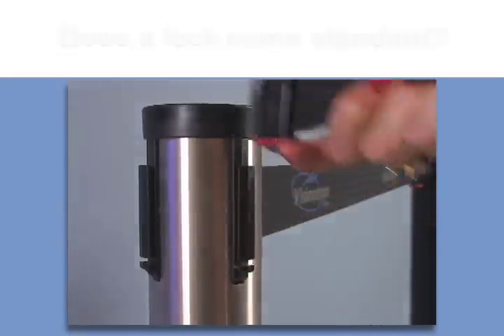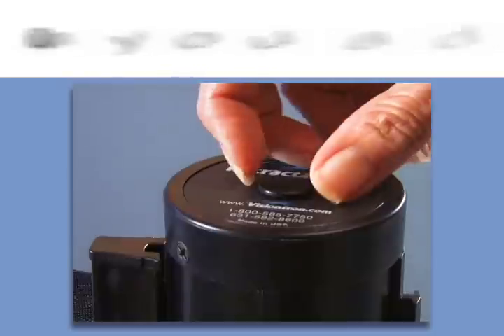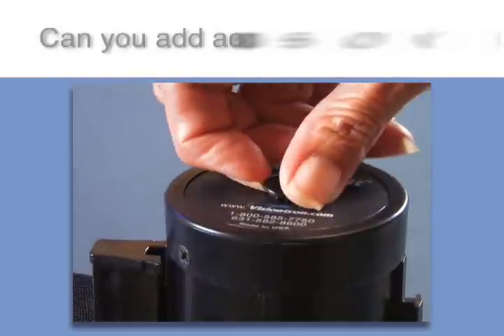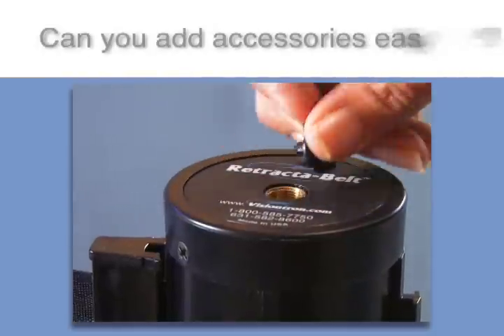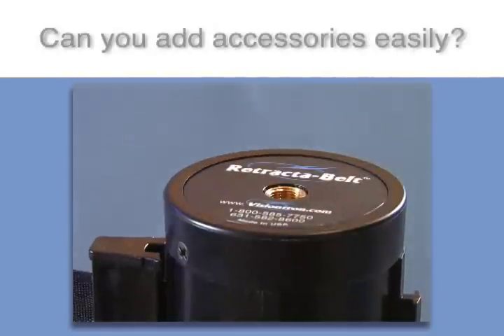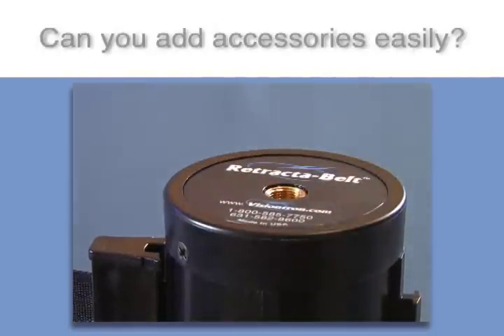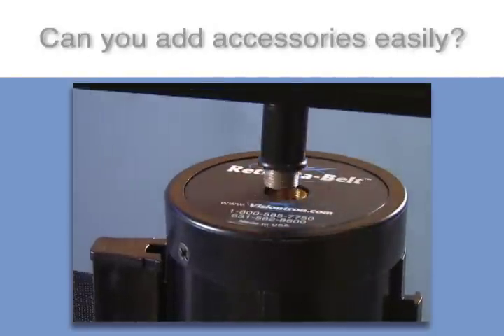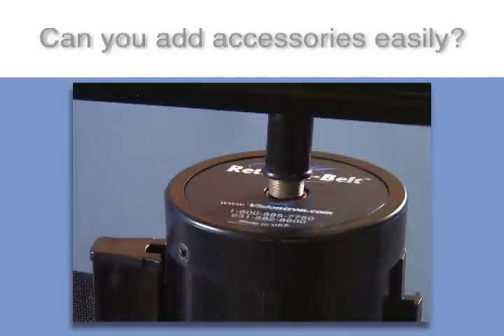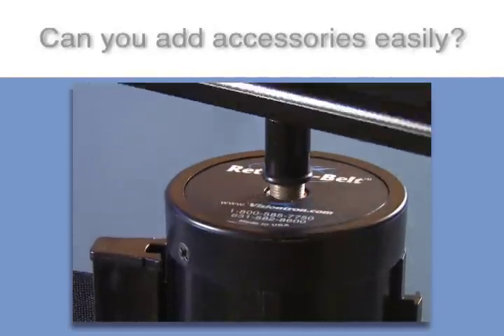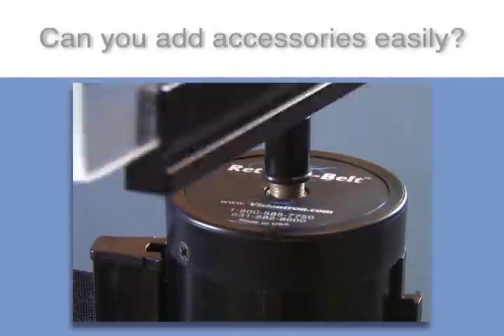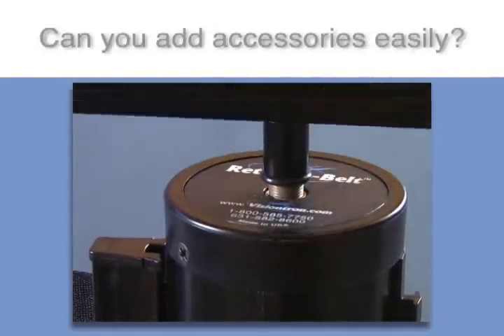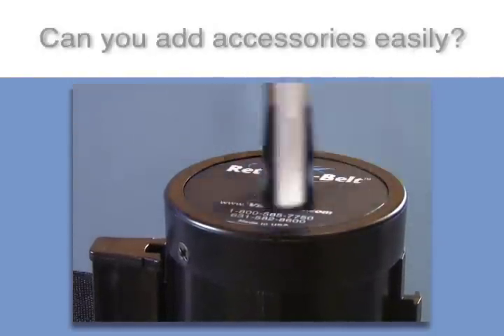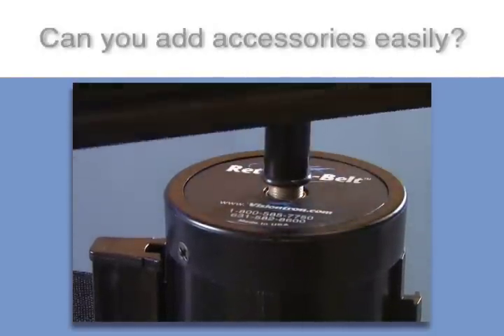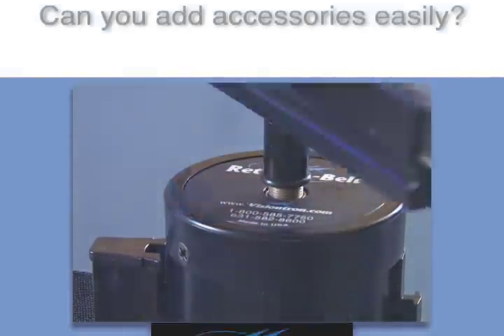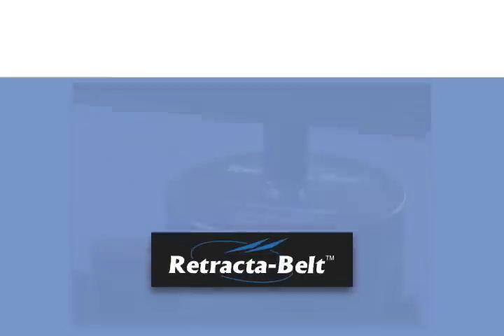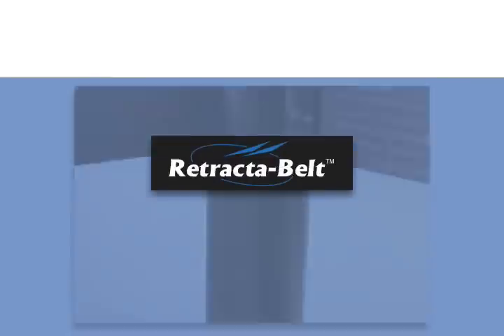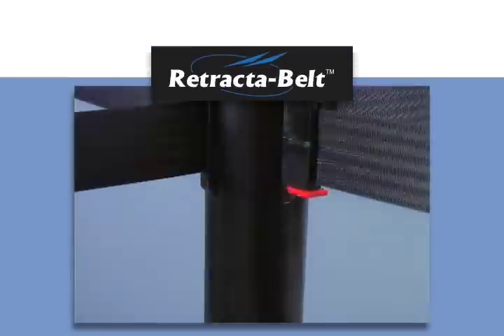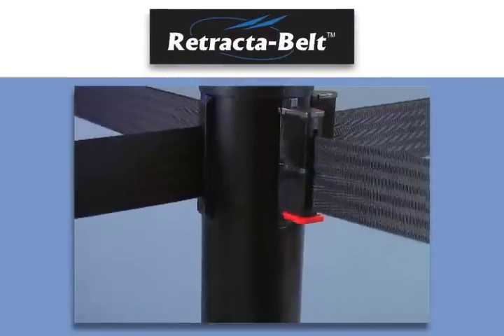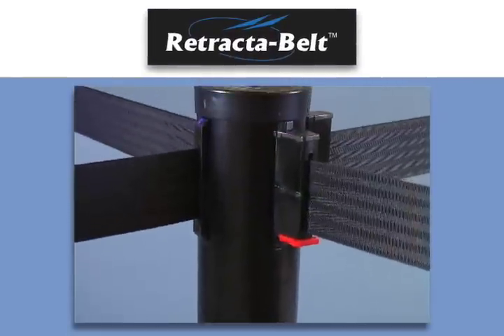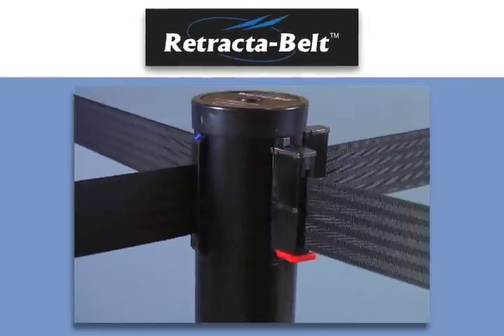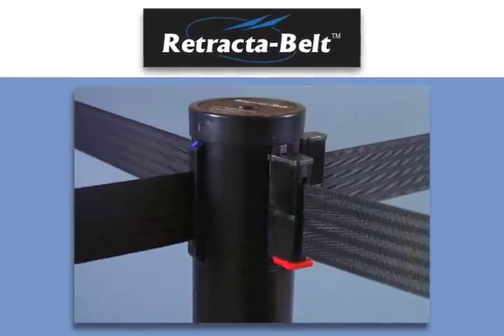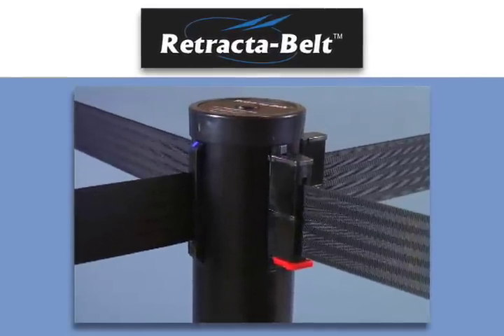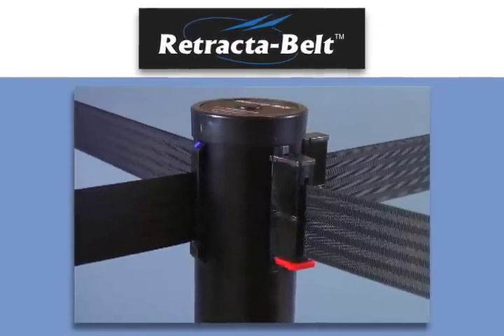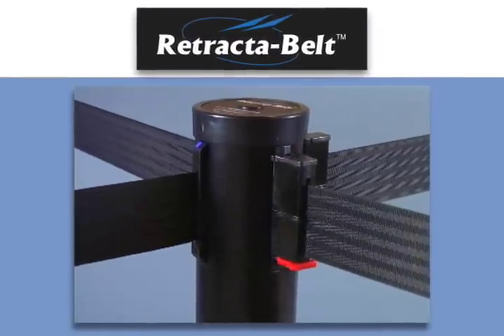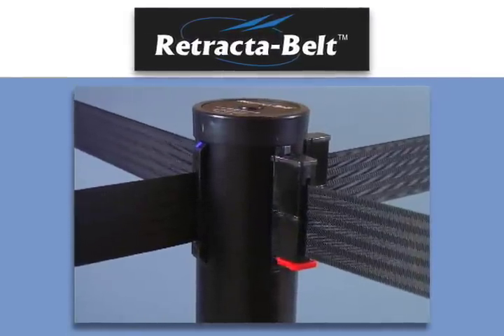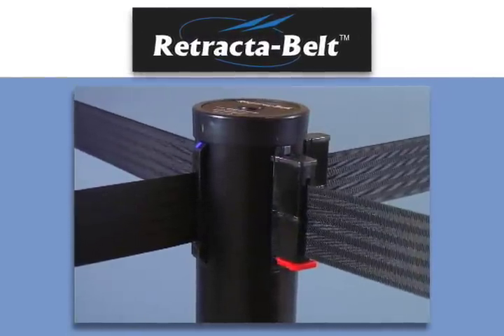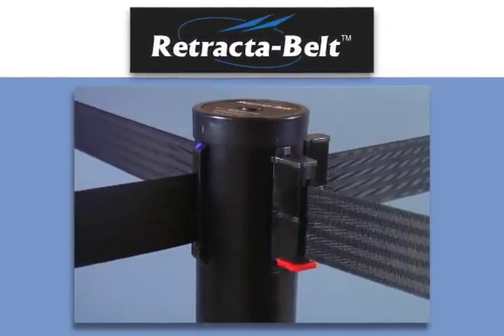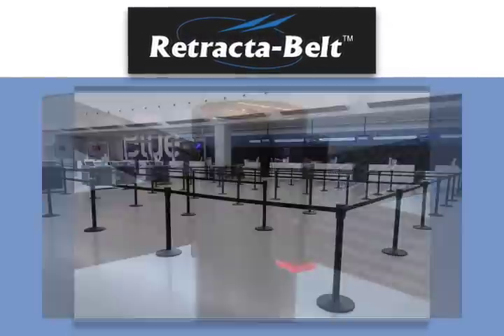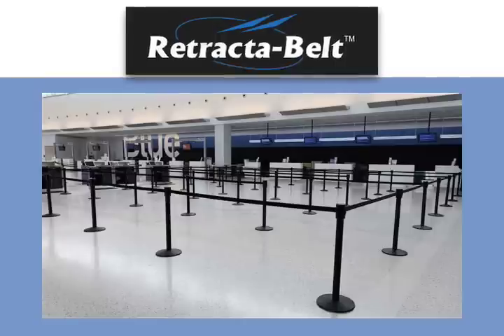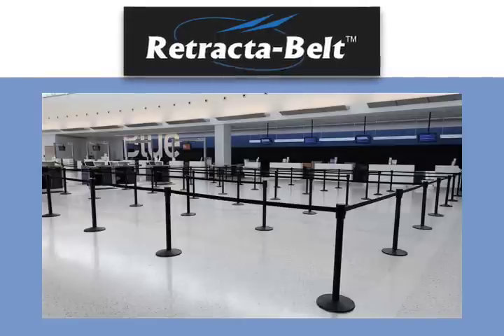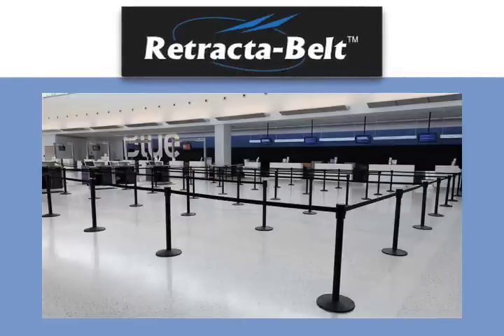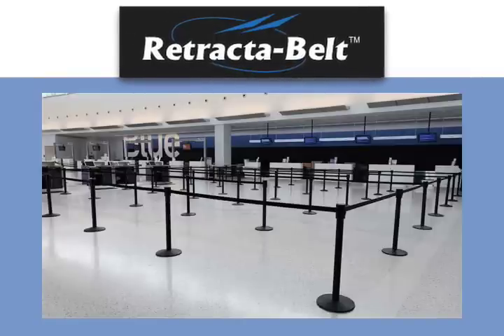Every Retract-A-Belt post comes equipped to handle signage with no additional adapters. Quality, value, versatility — always ask for a genuine Retract-A-Belt crowd control post.